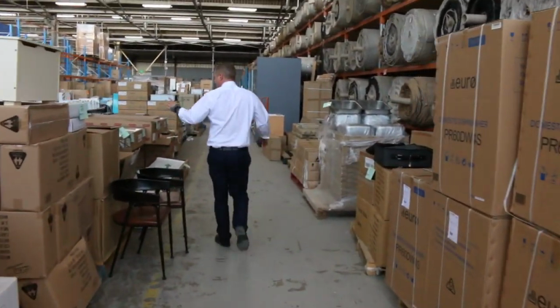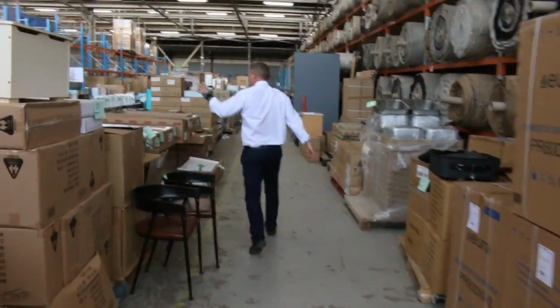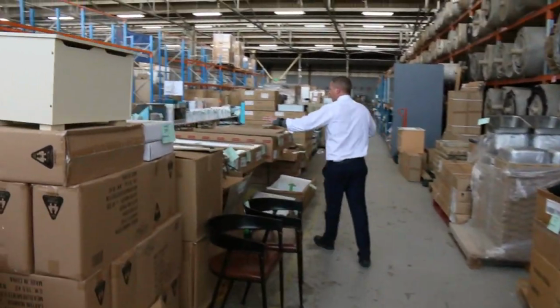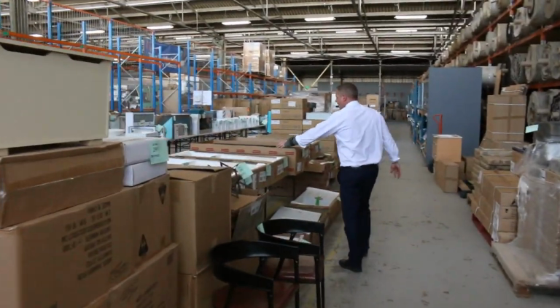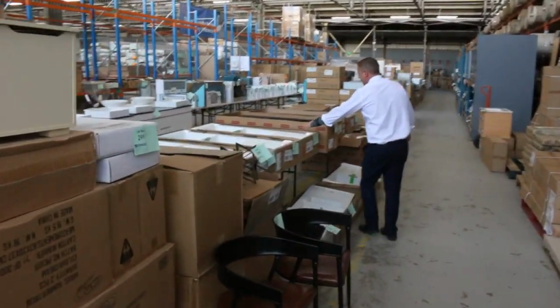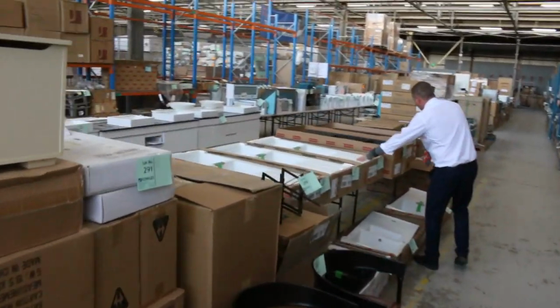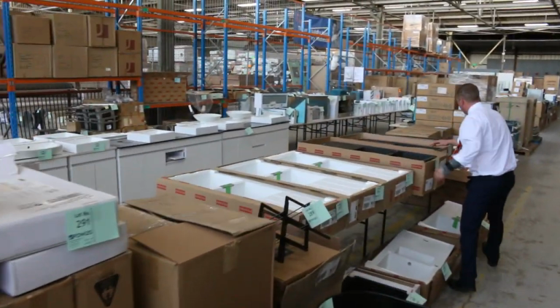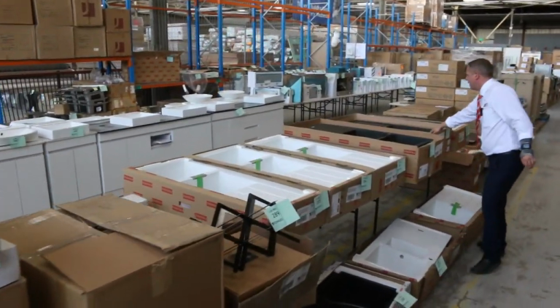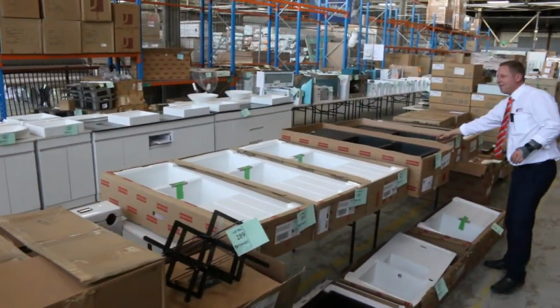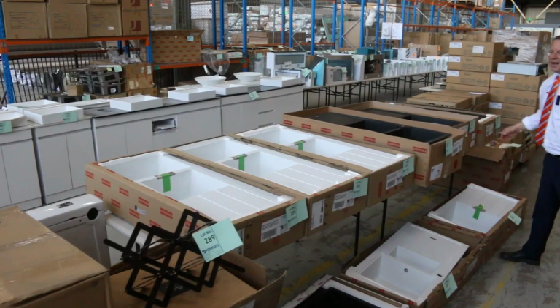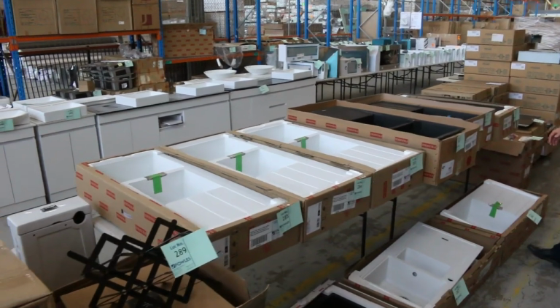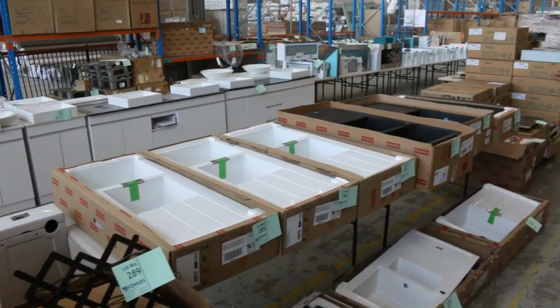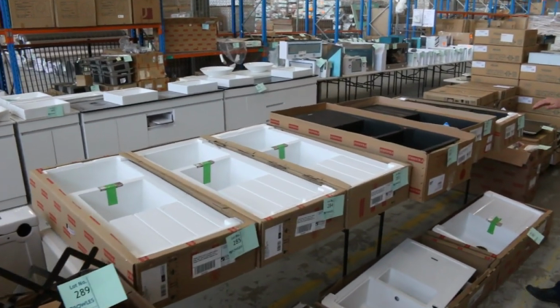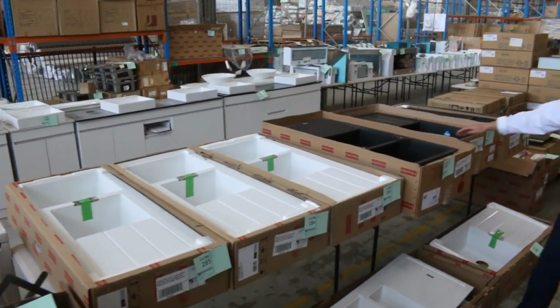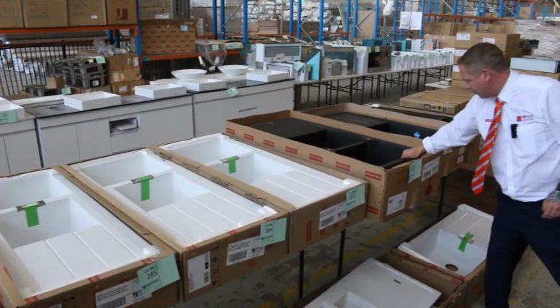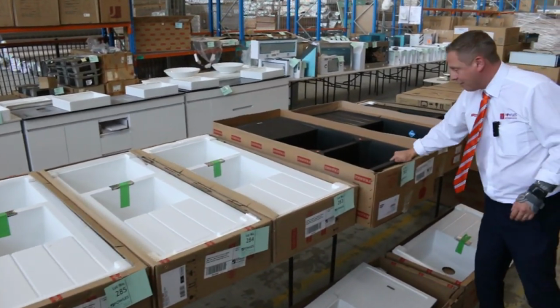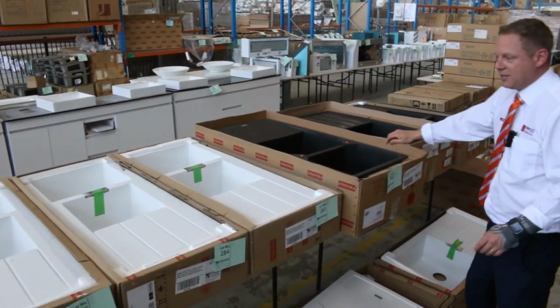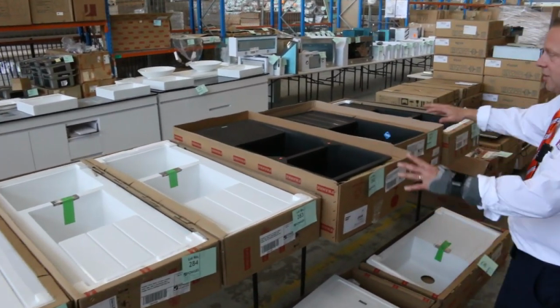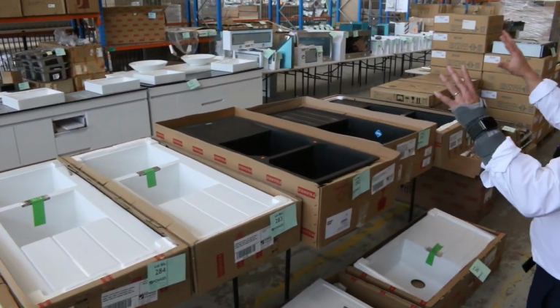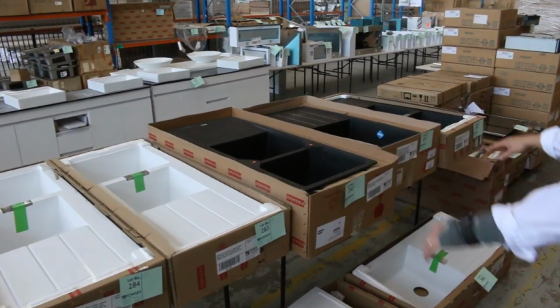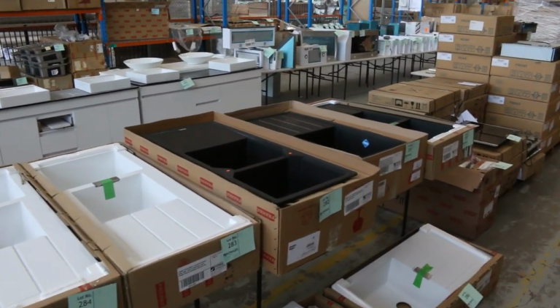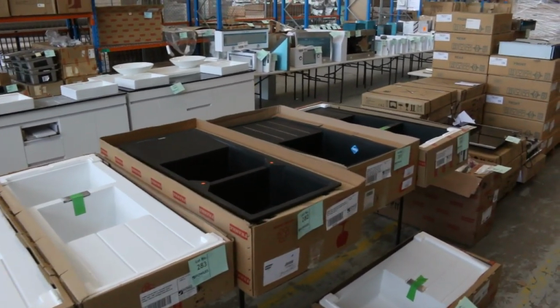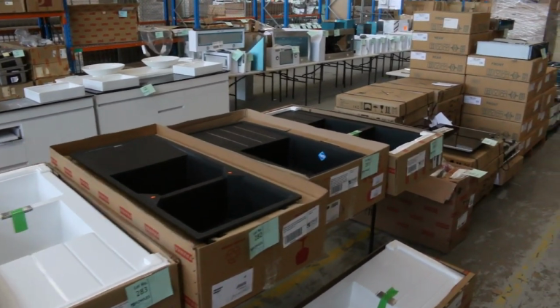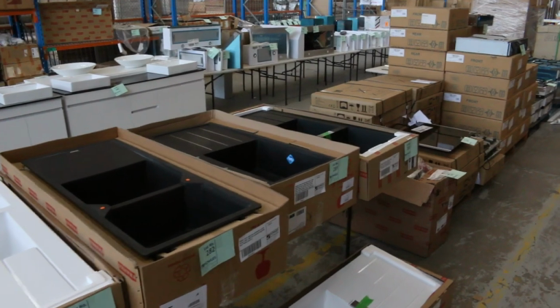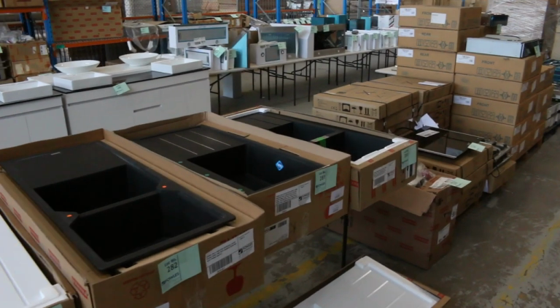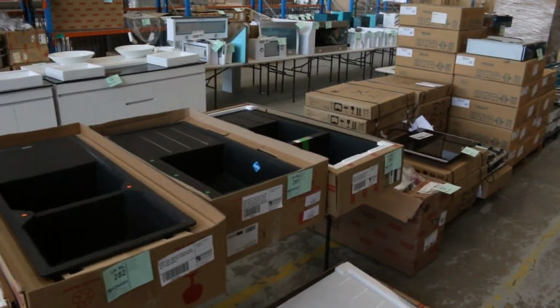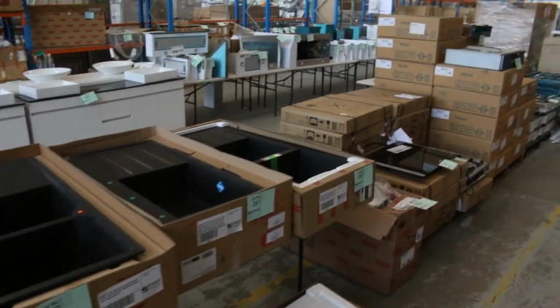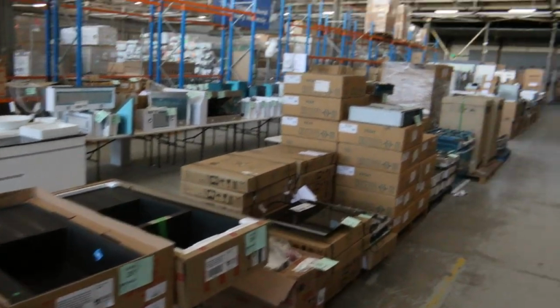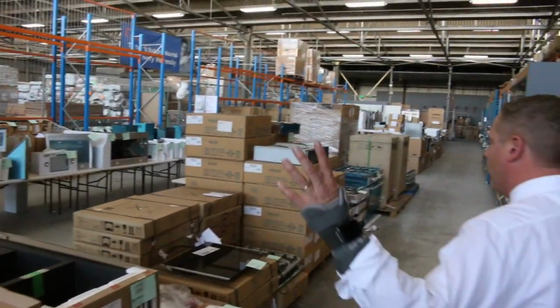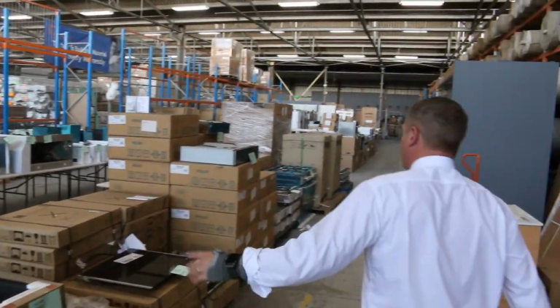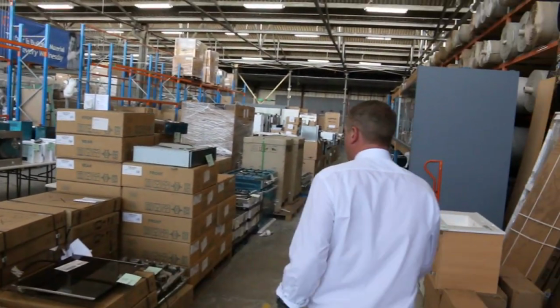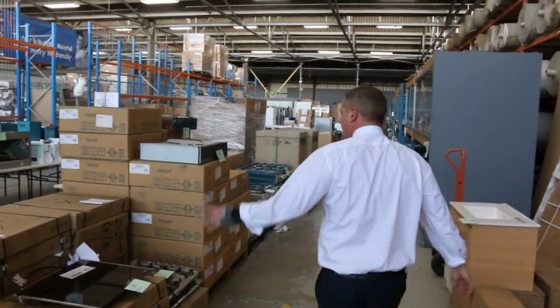Heaps of these beautiful Franke sinks — have a look at all of these. They are the beautiful Tectonite or Fragranite sinks. There are thousands in the shops. I reckon they'll be a couple of hundred dollars, so really nice buying there.